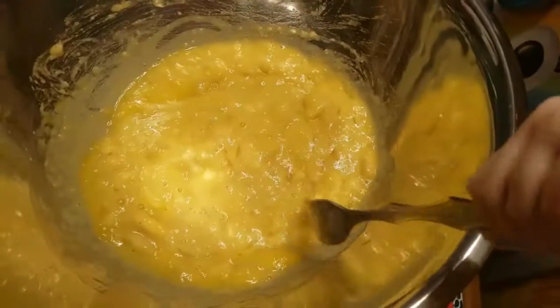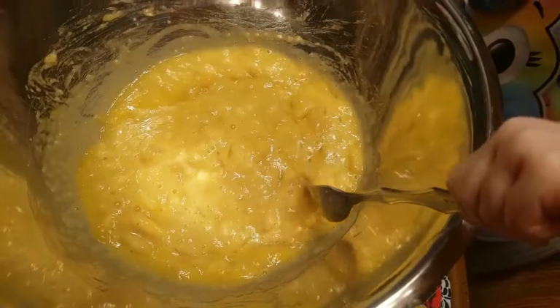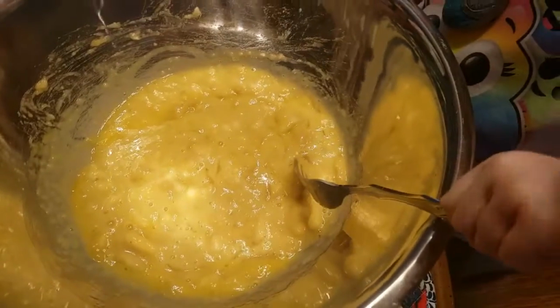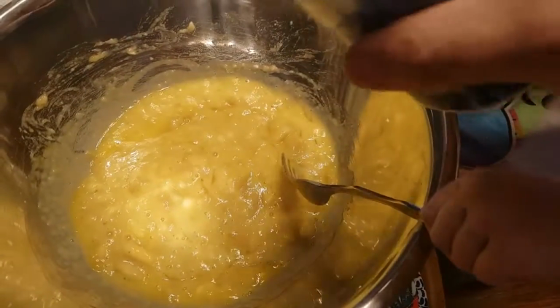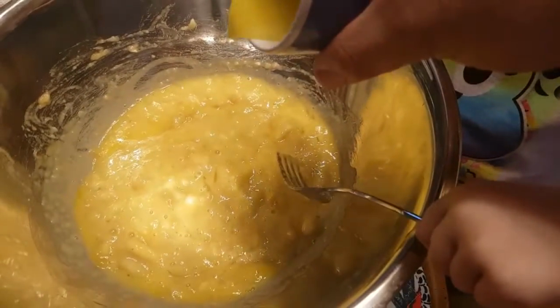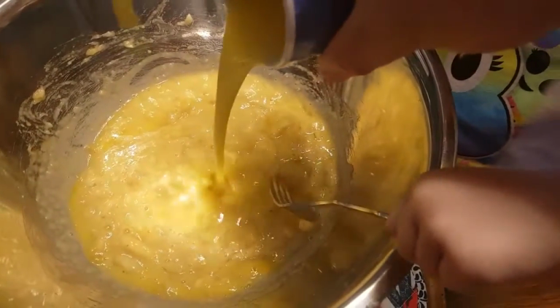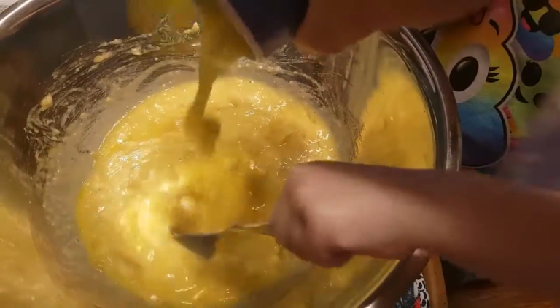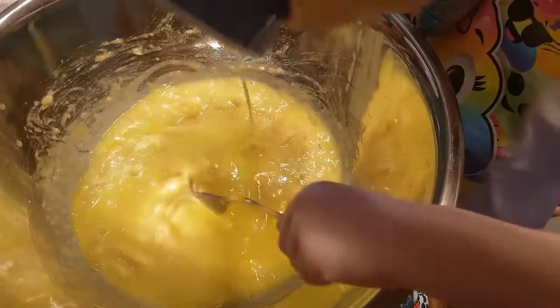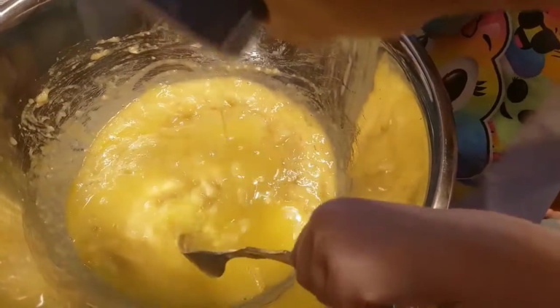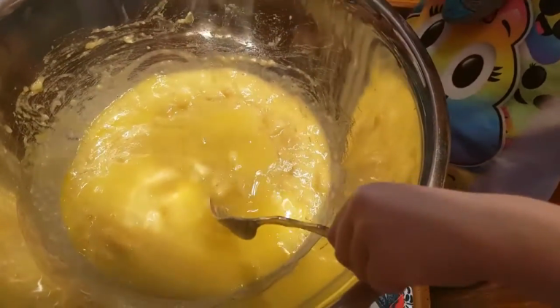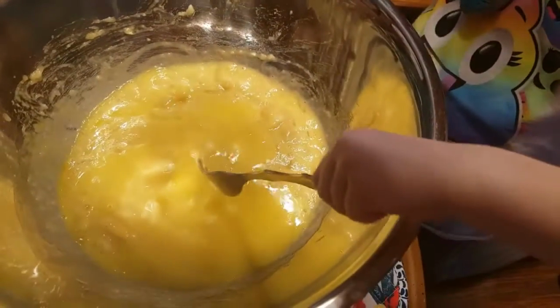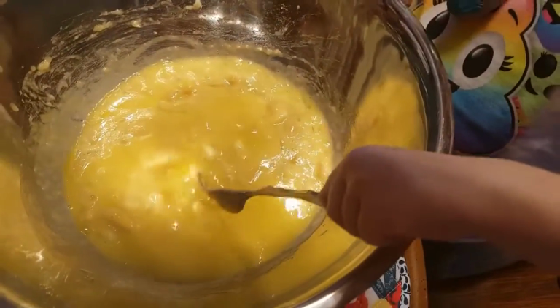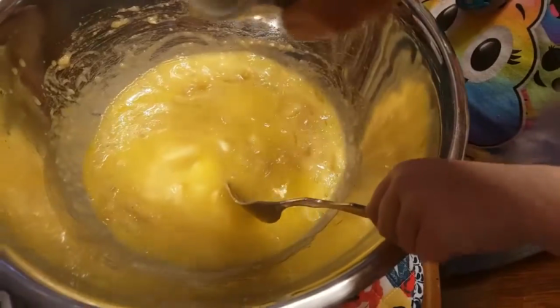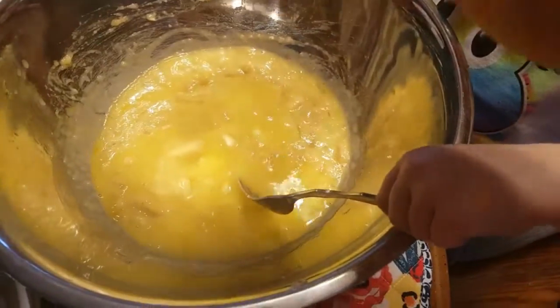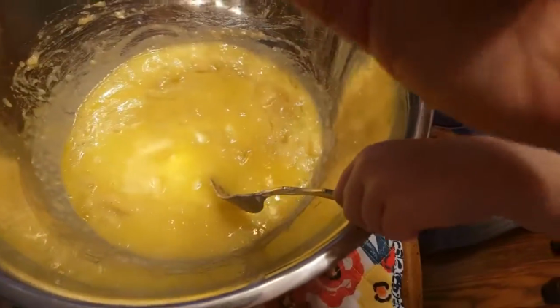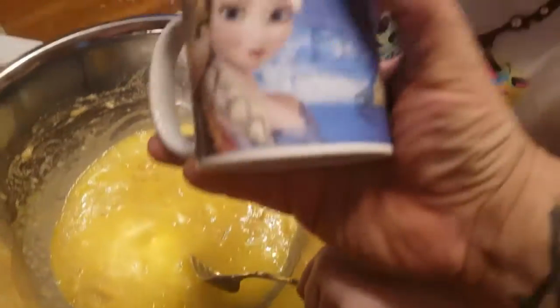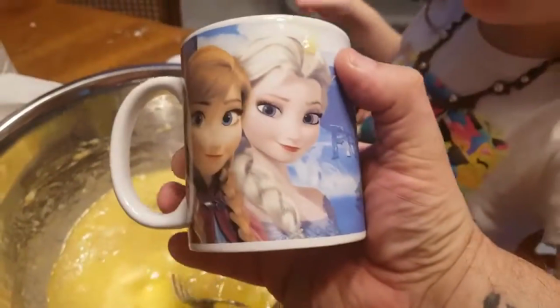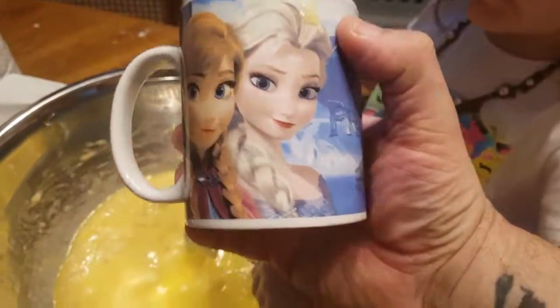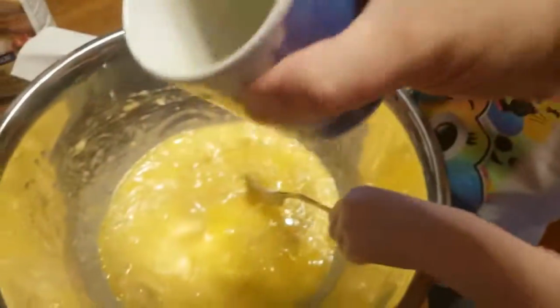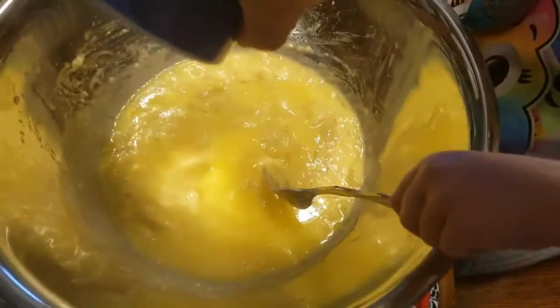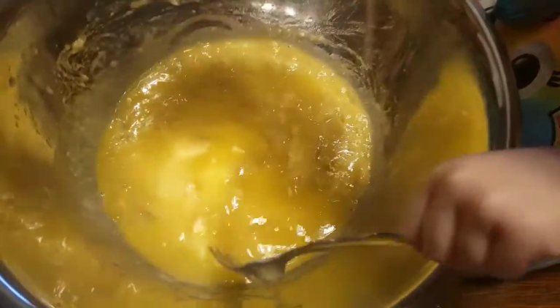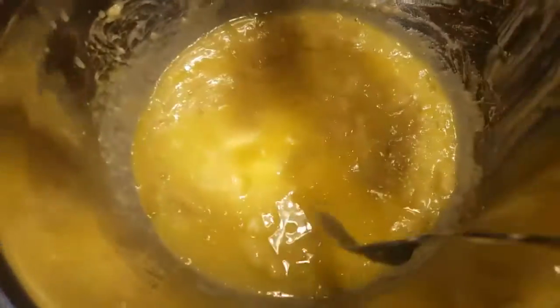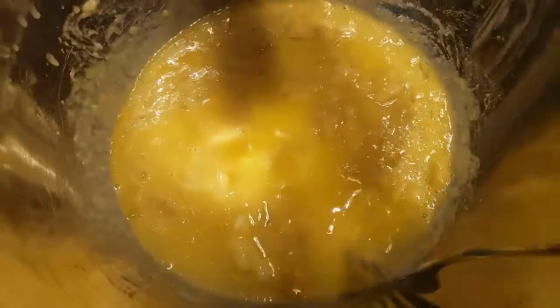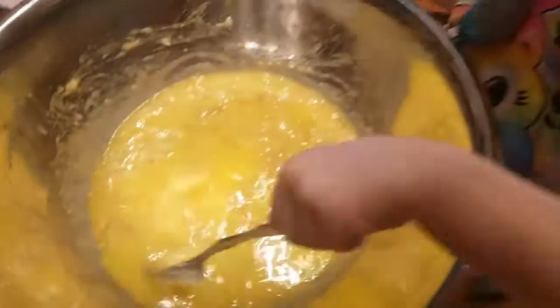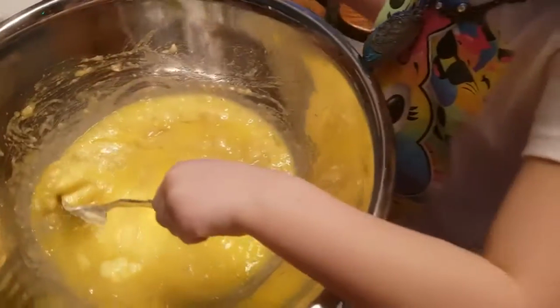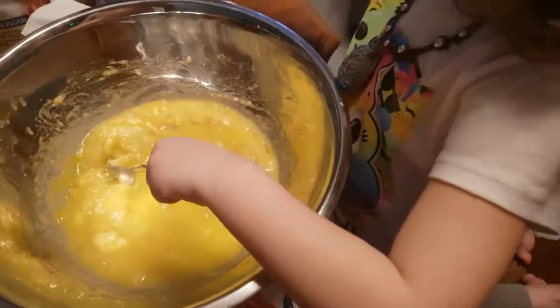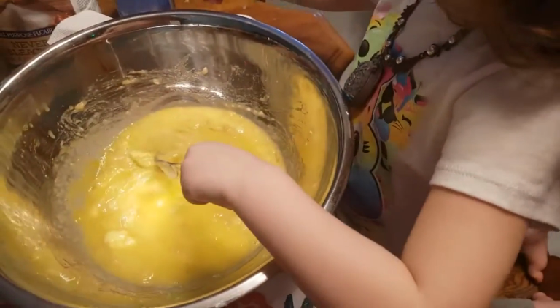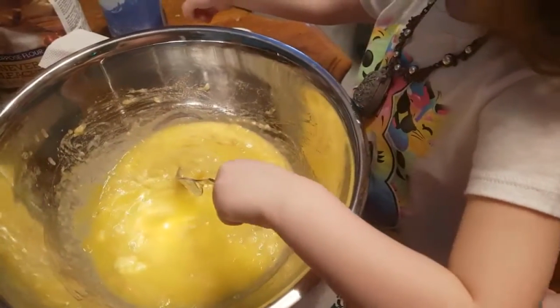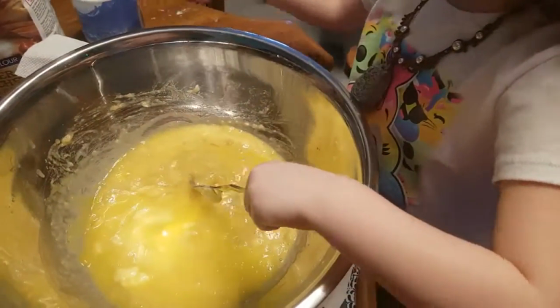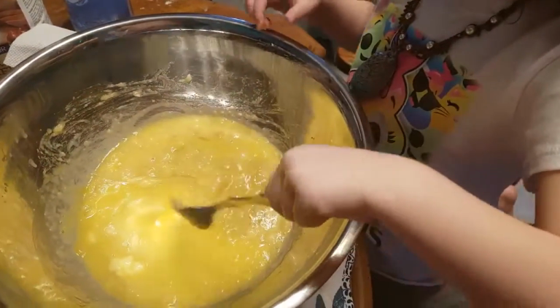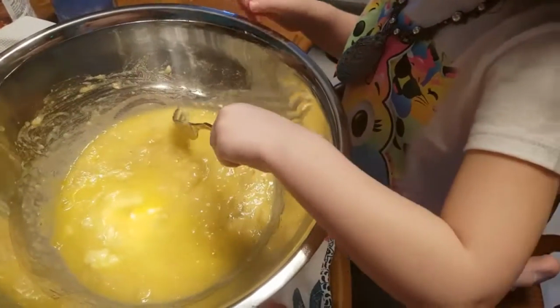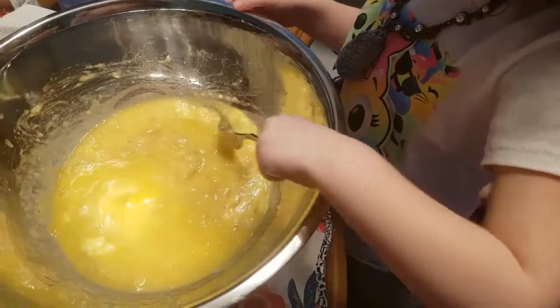We've got five tablespoons of melted butter coming. You're going to keep mixing? It's five tablespoons of butter. Why are you using my cup? You used the frozen cup to melt it. I thought you'd like to use your frozen cup to make your banana bread.